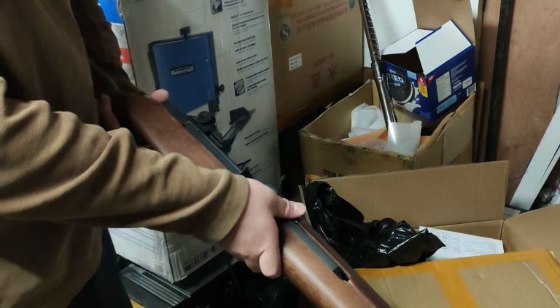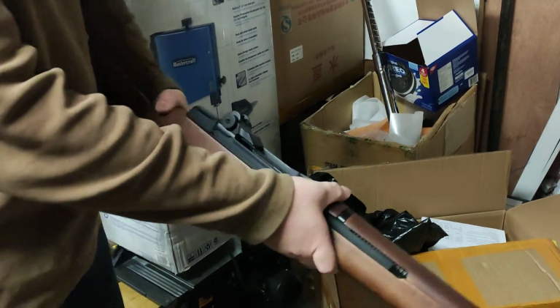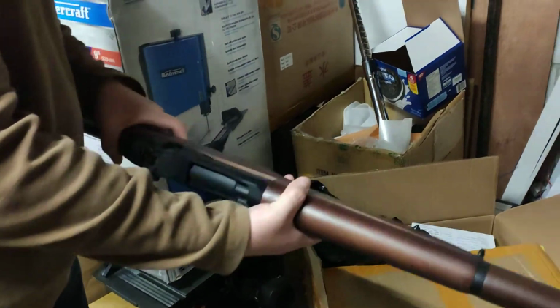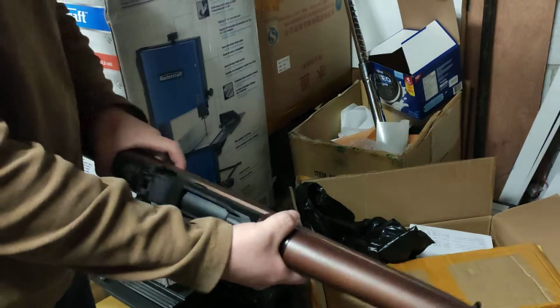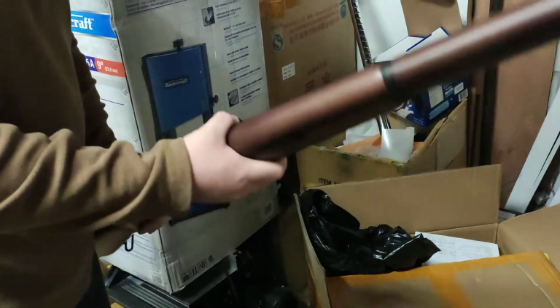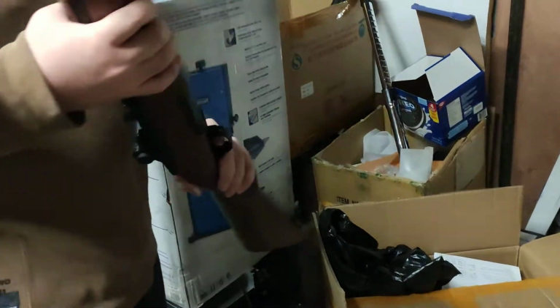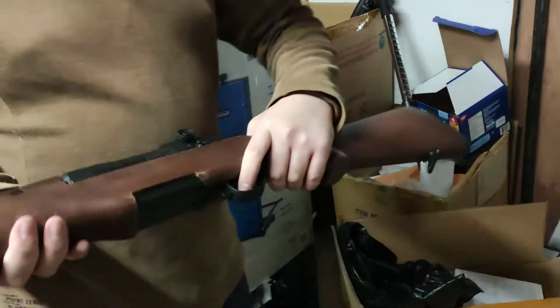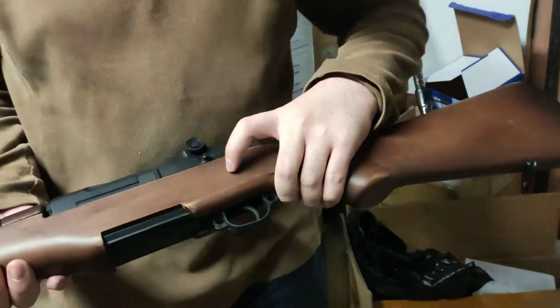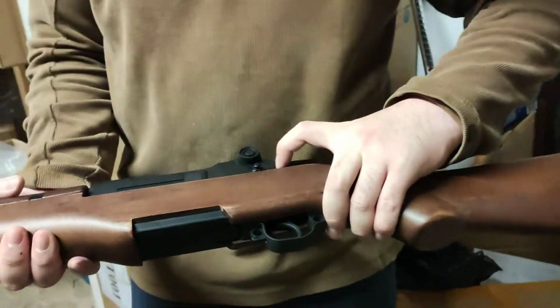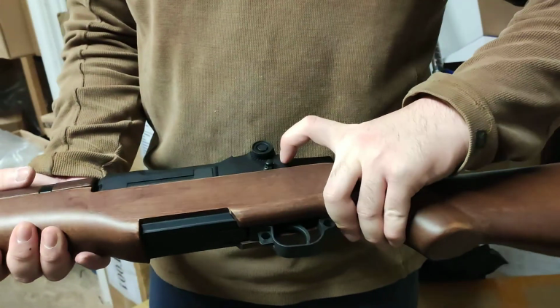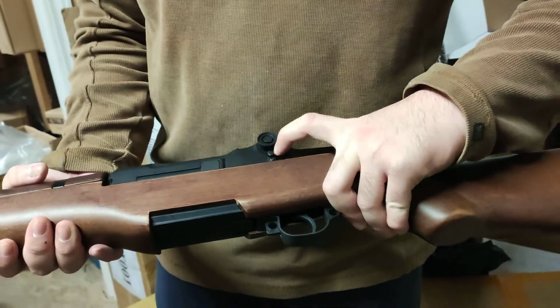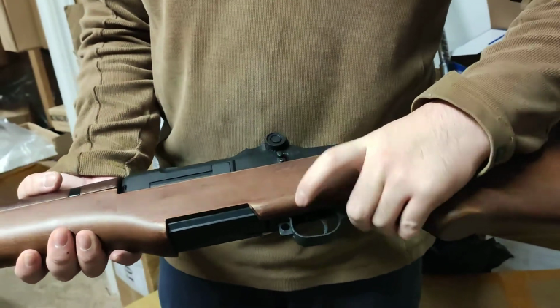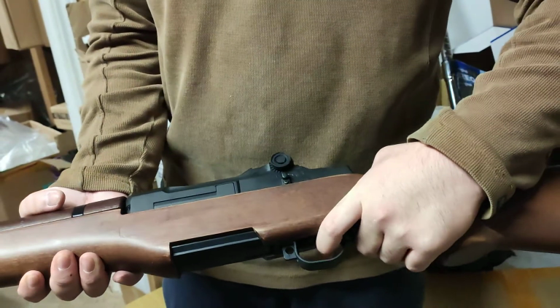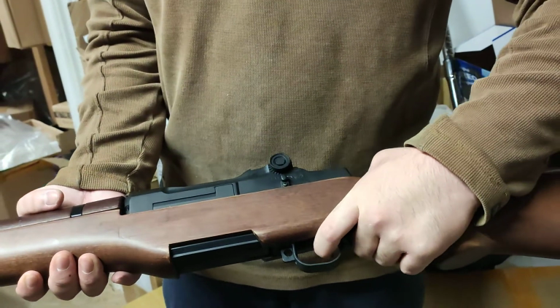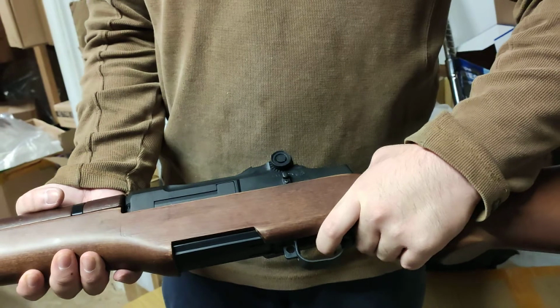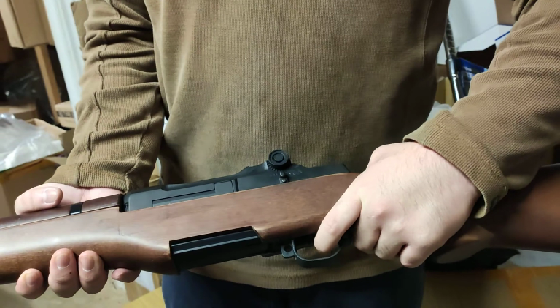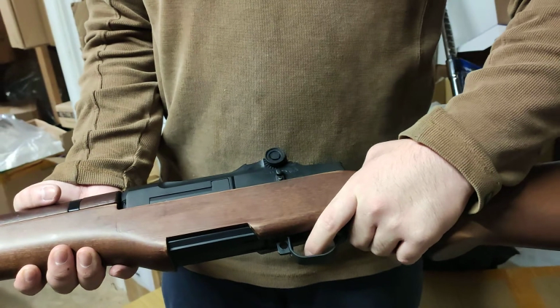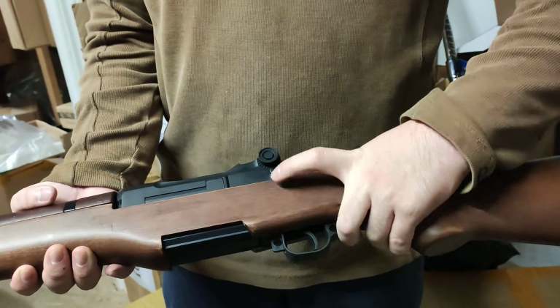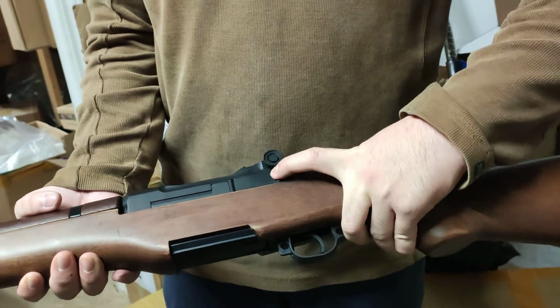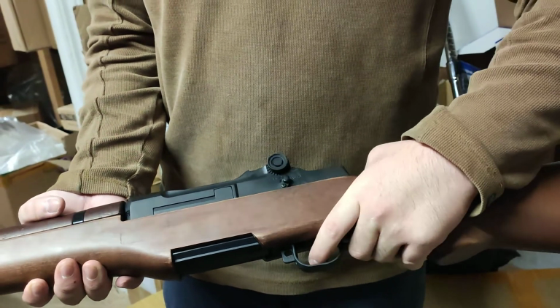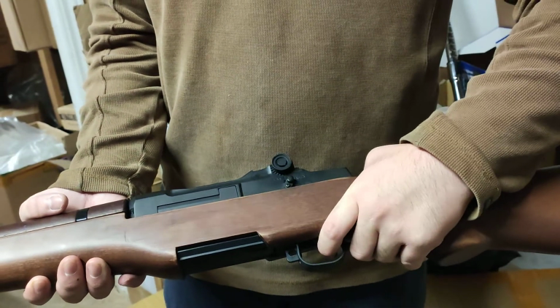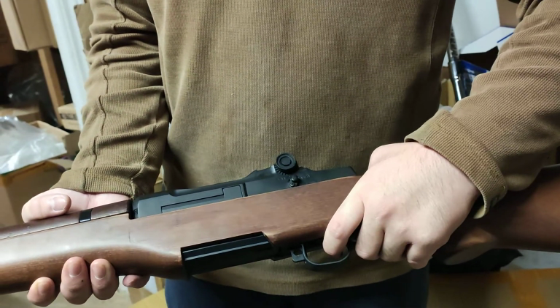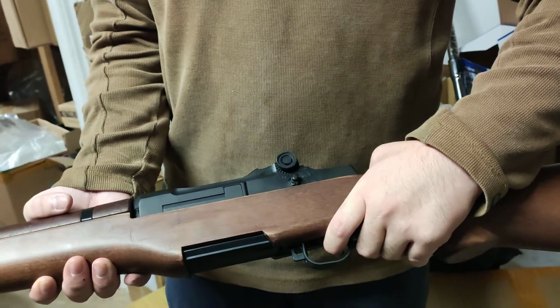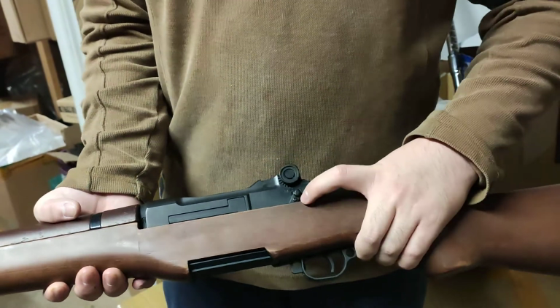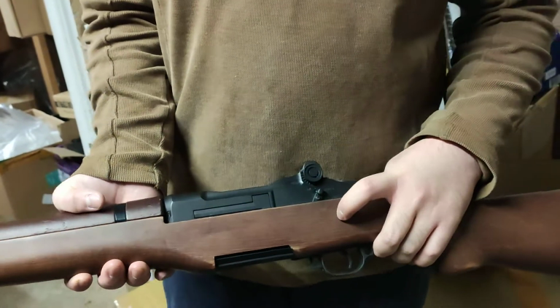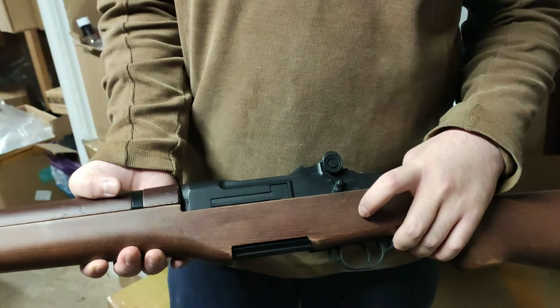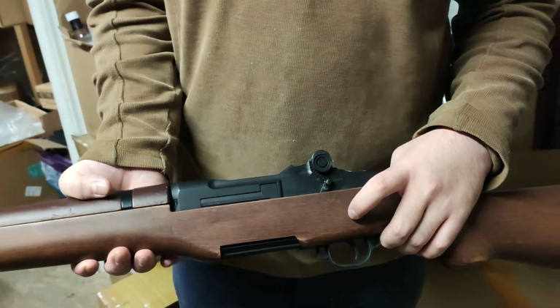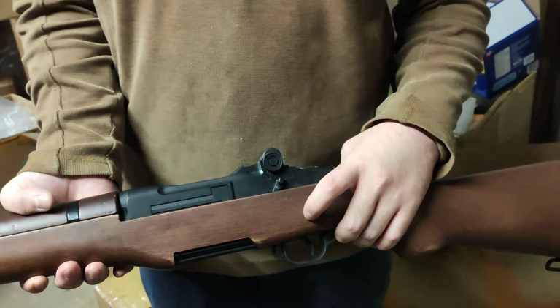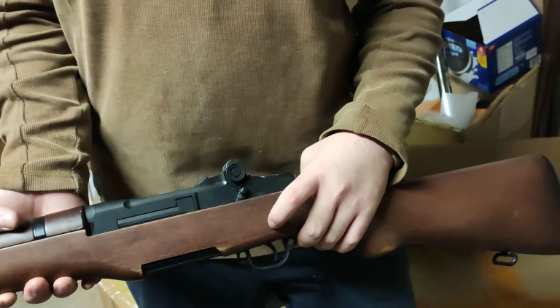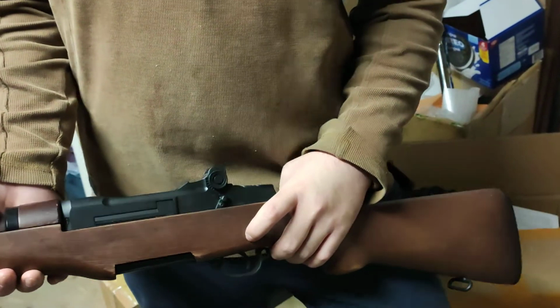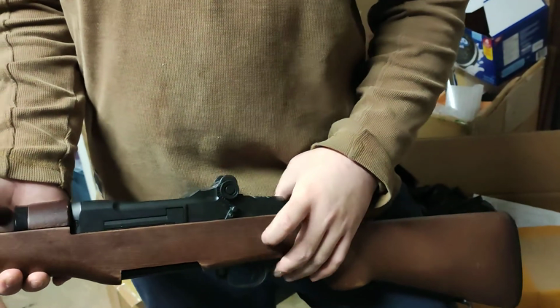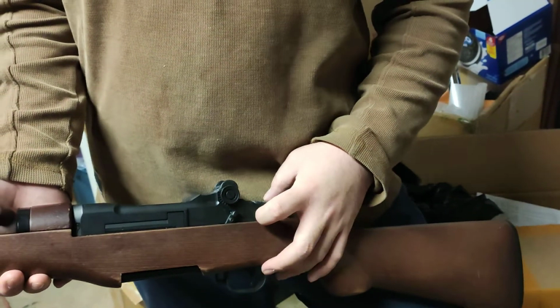Release the safety. Right now it's on semi. Auto is for if you want to unjam if it gets locked on semi.